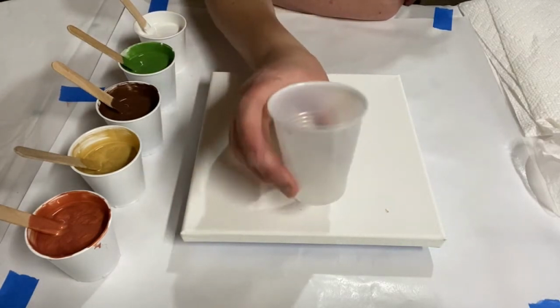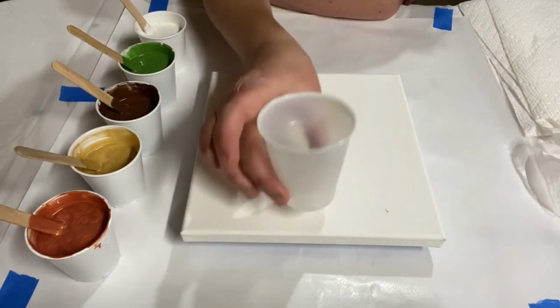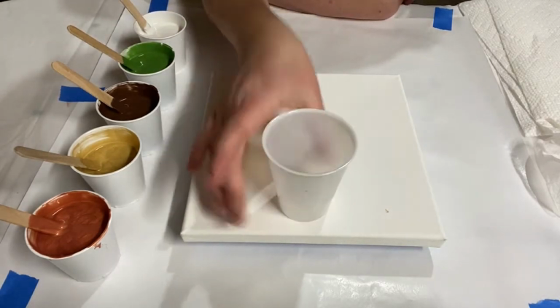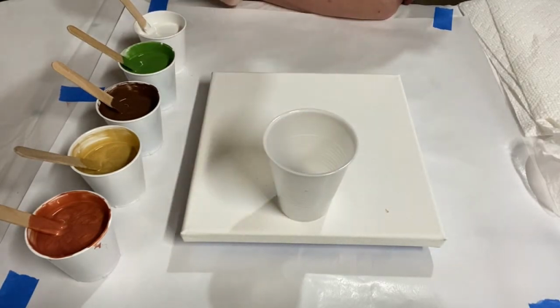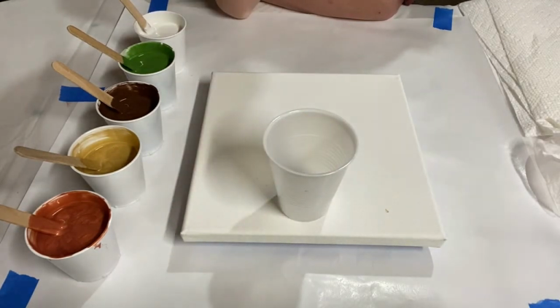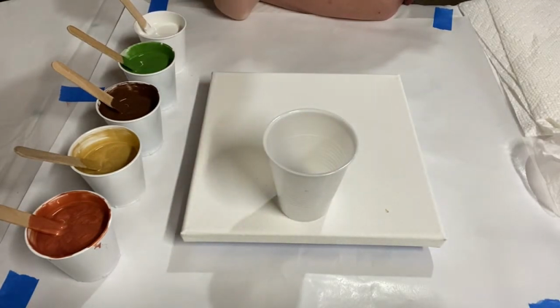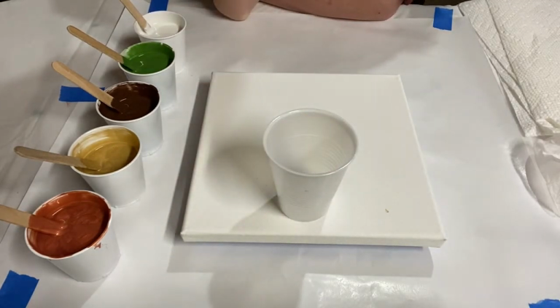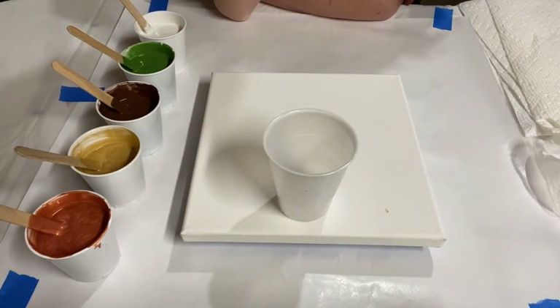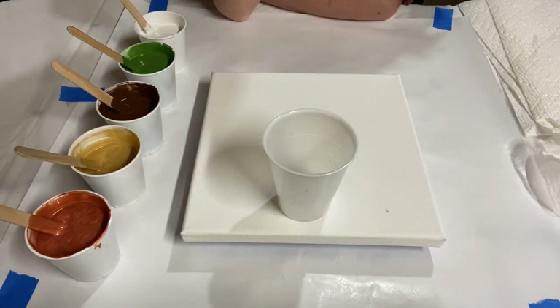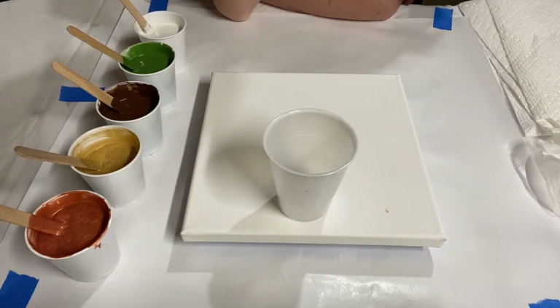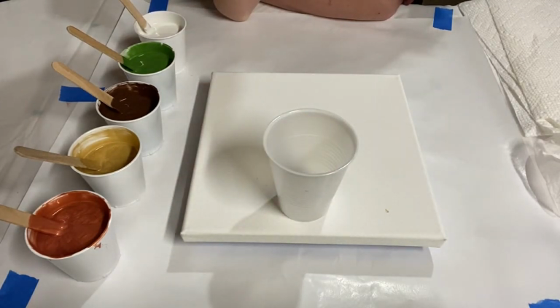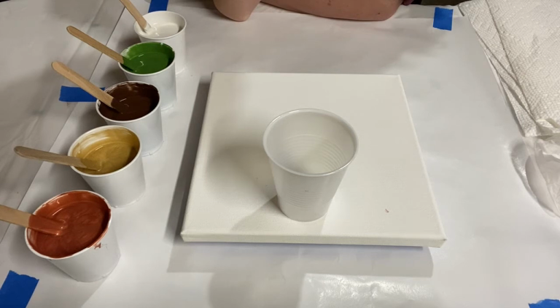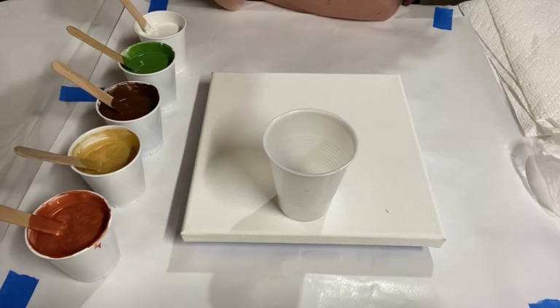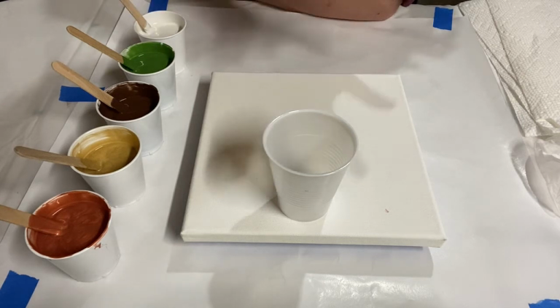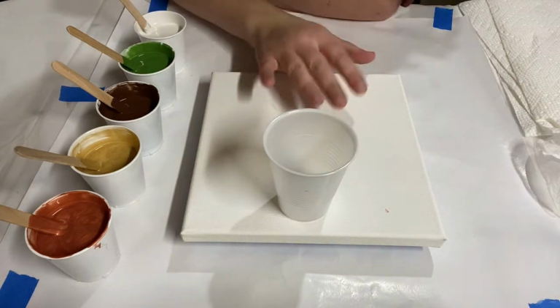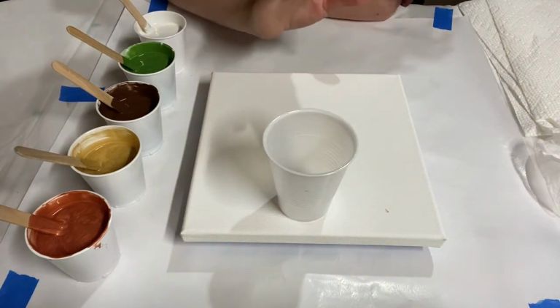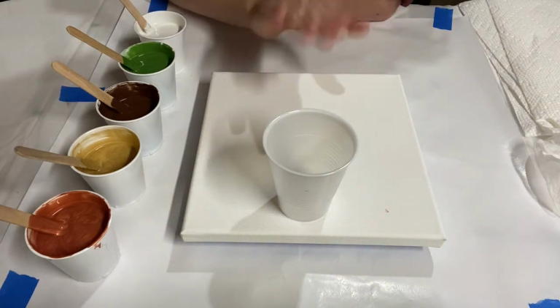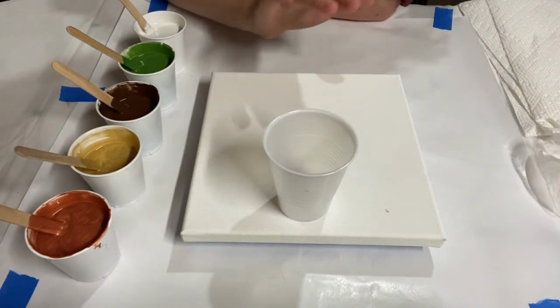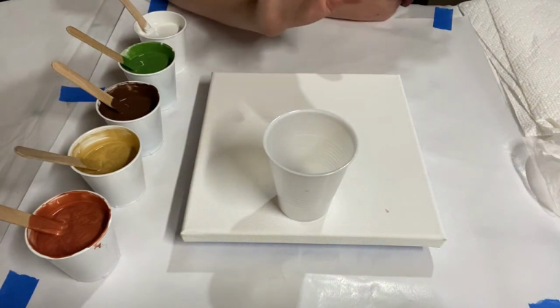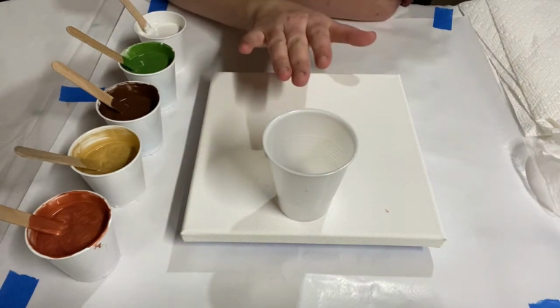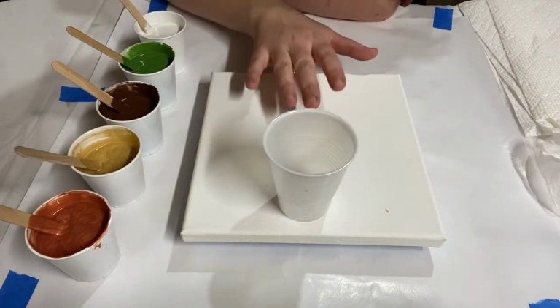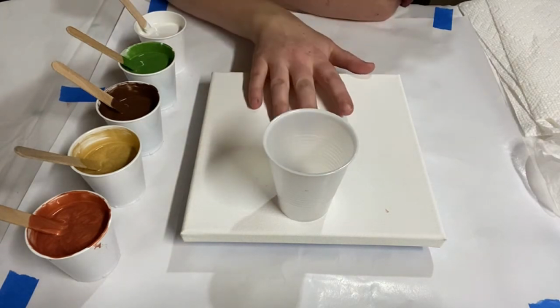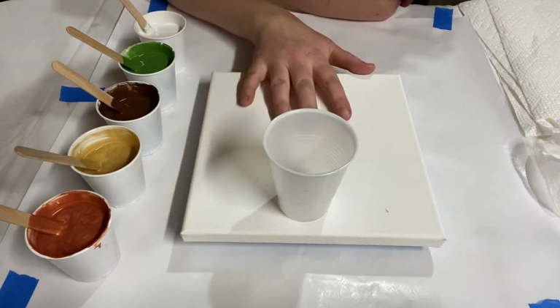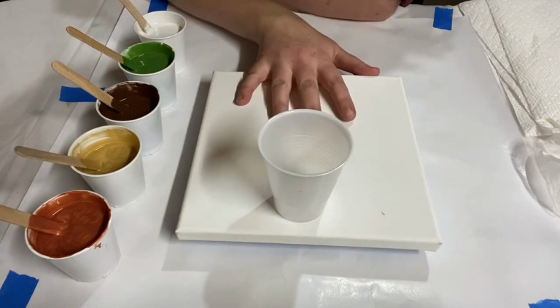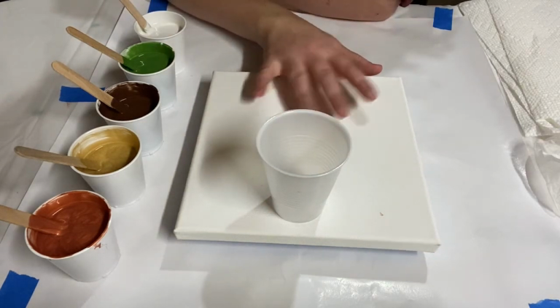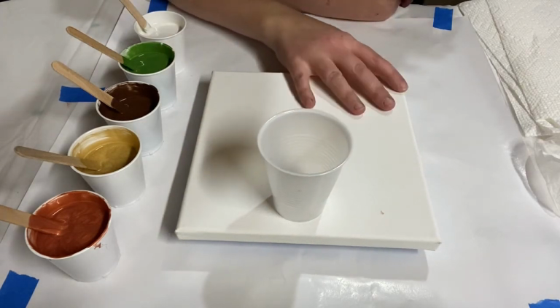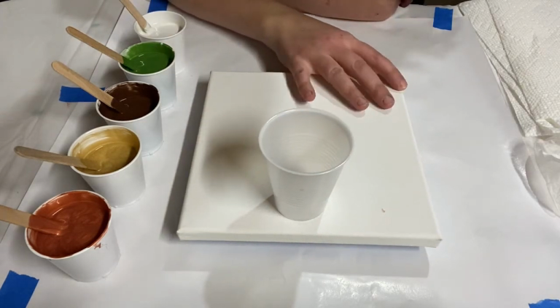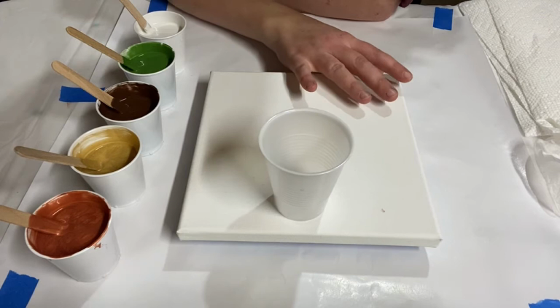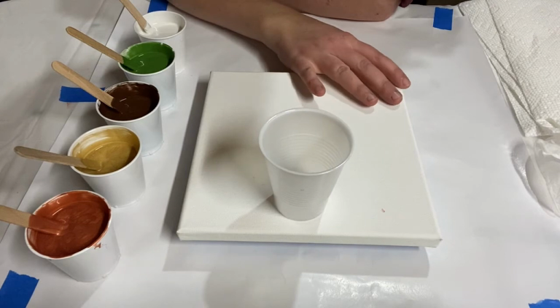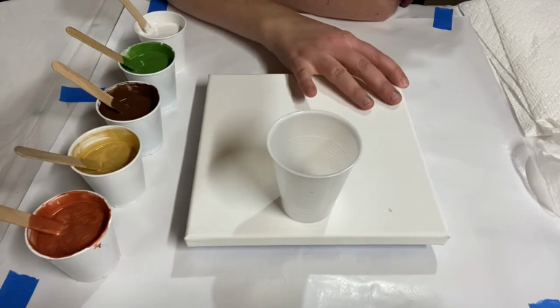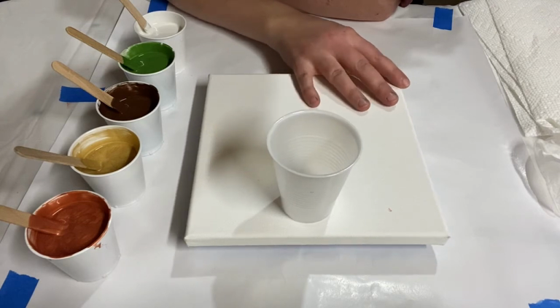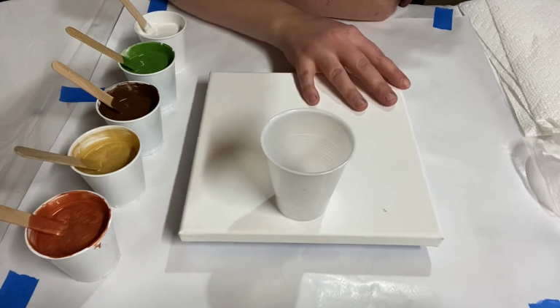My flip cup today uses a five ounce cup, and I'm doing a flip cup without silicone. This is just going to be a straight flip cup to show you what it looks like if you don't use silicone oil to make cells.